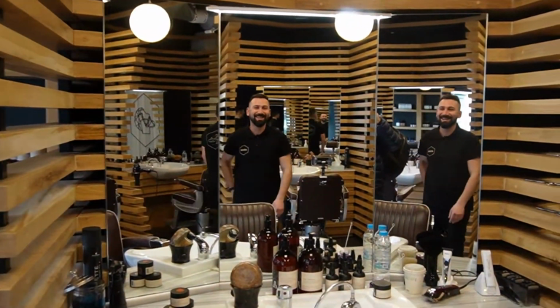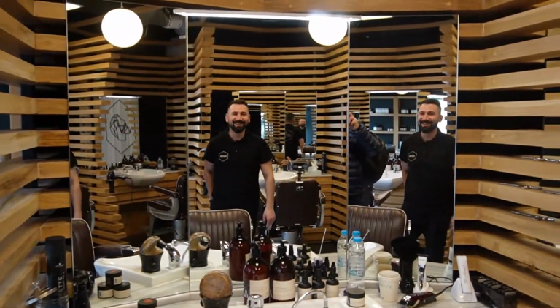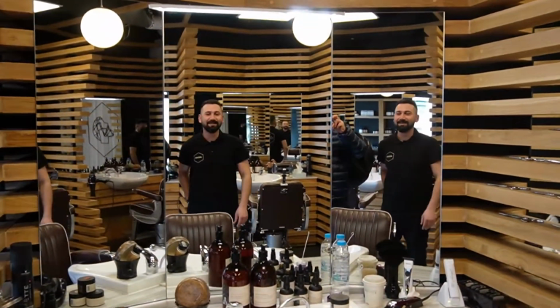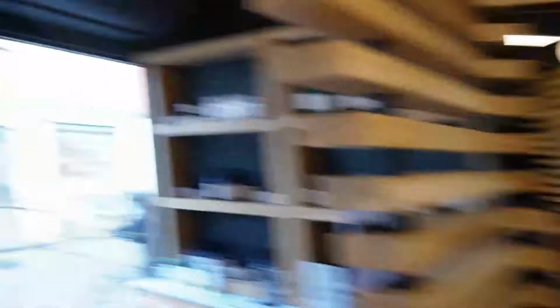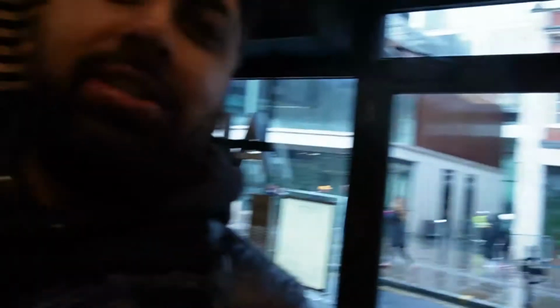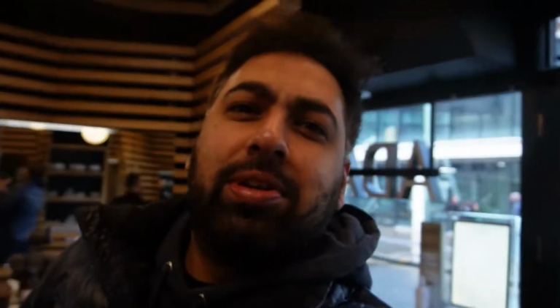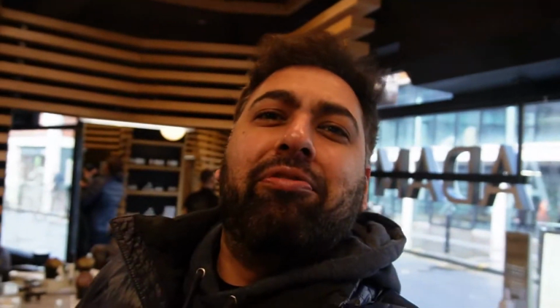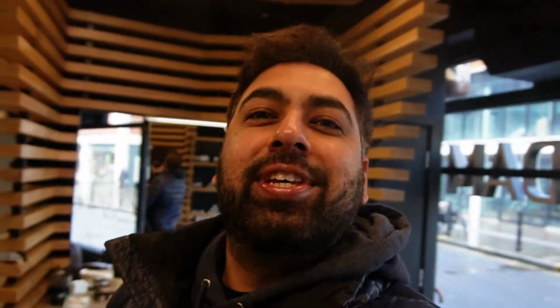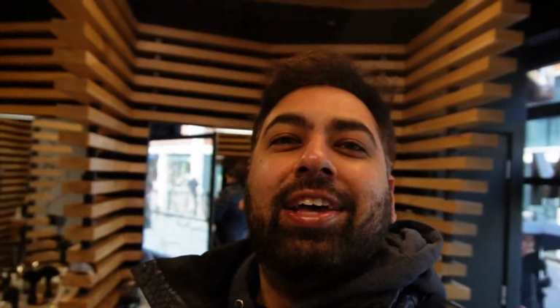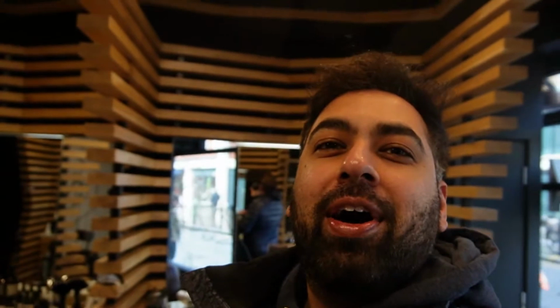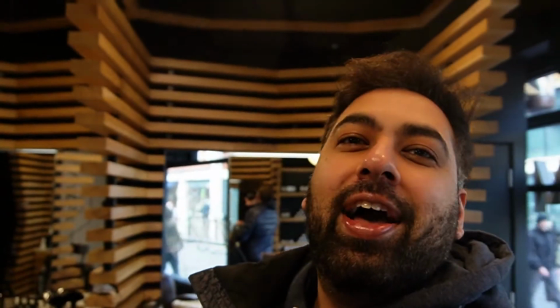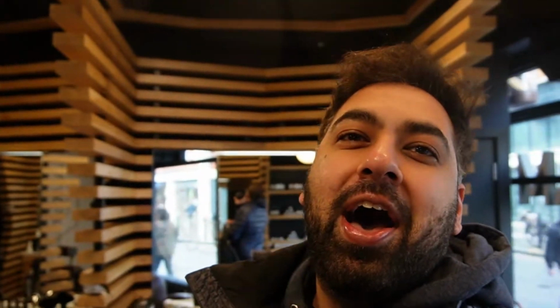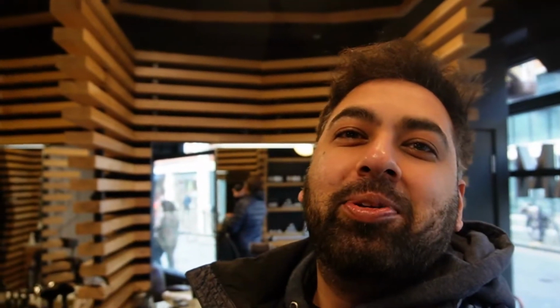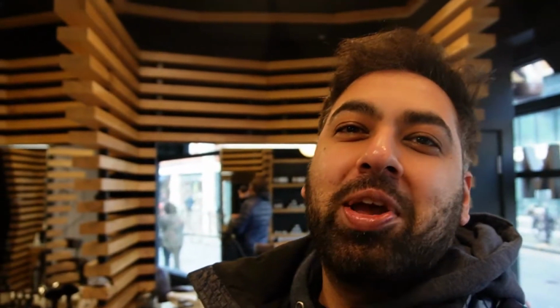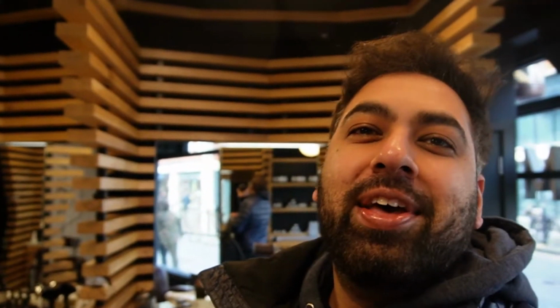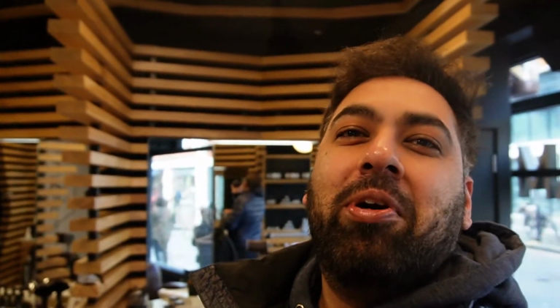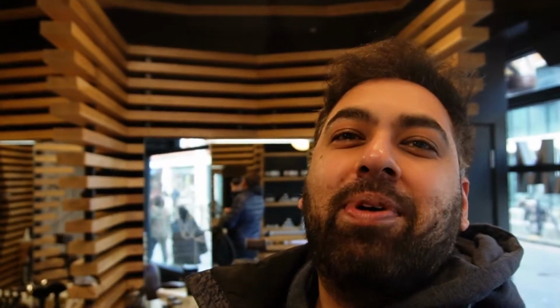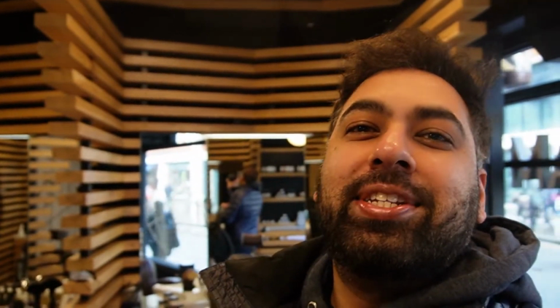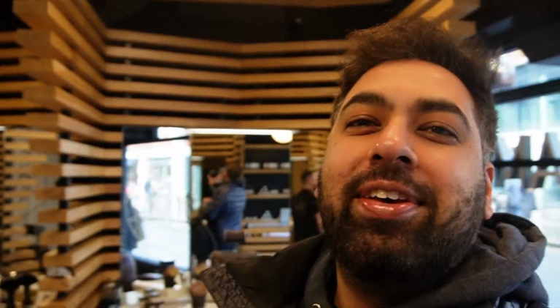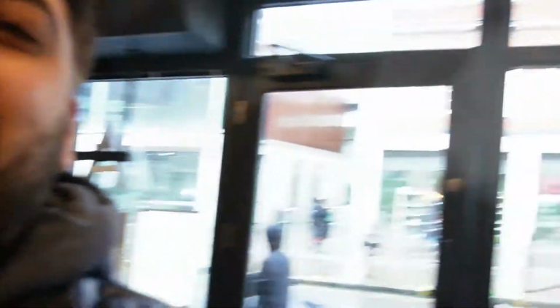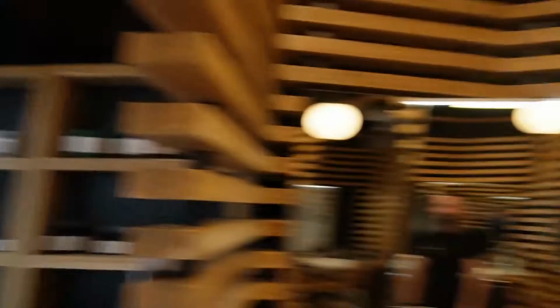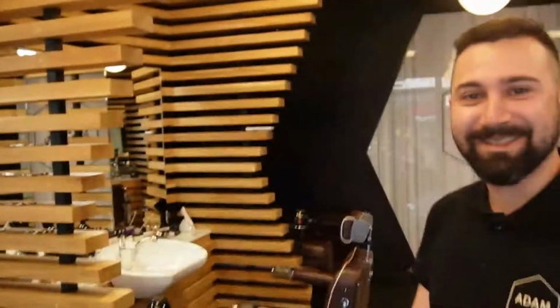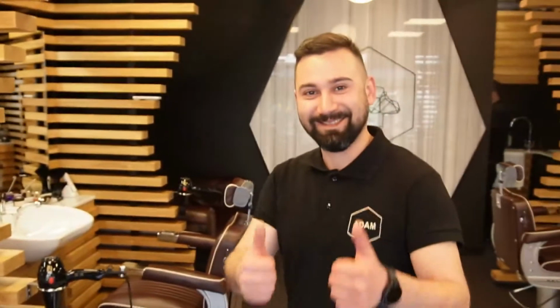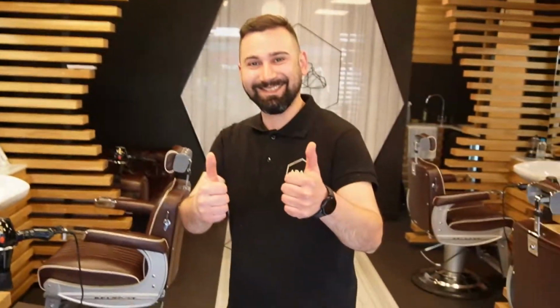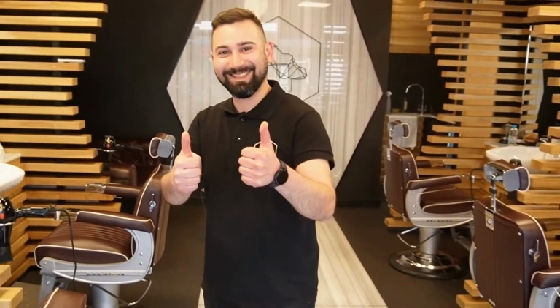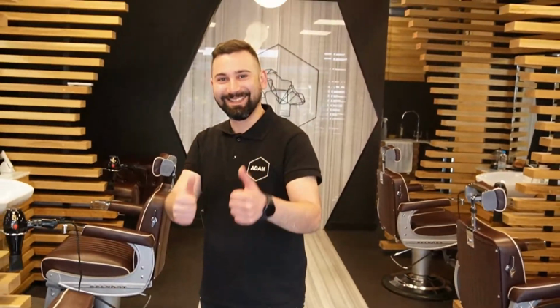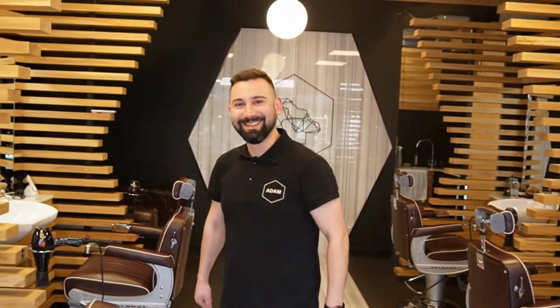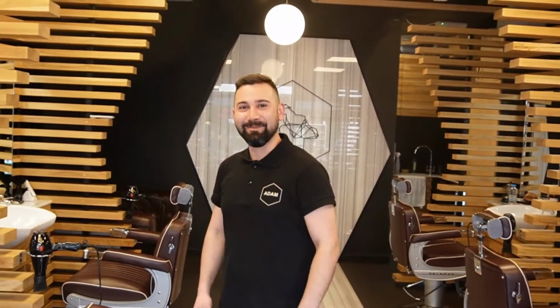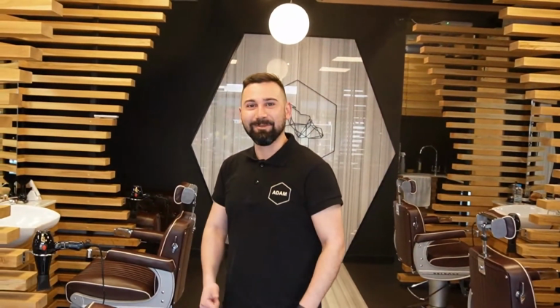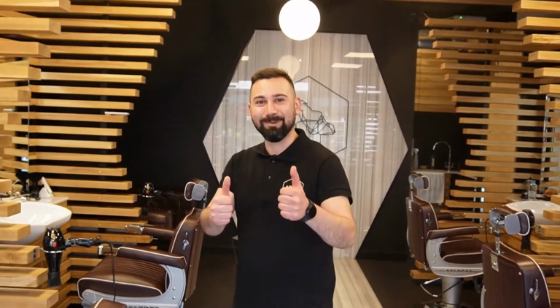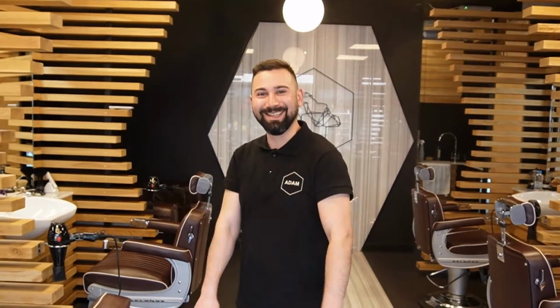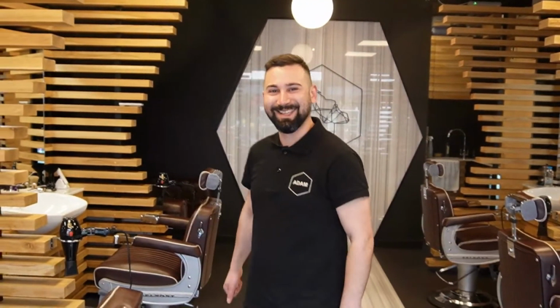So since we're in Spitalfields, I've come to do a trim with one of the best barbers in town, Mr Ali from Adam's Barbers, right across the road from Spitalfields.